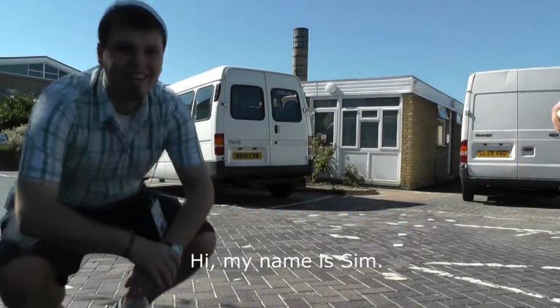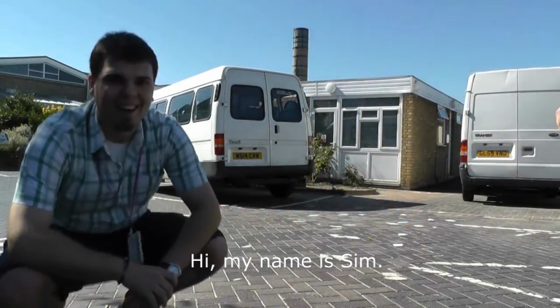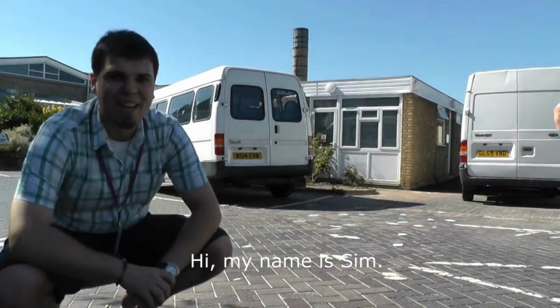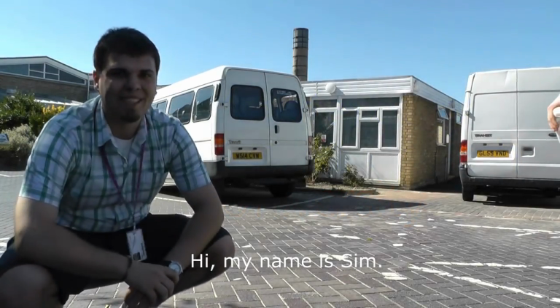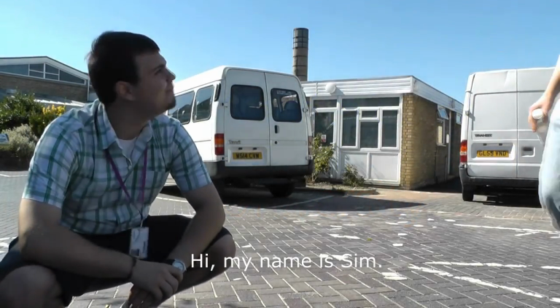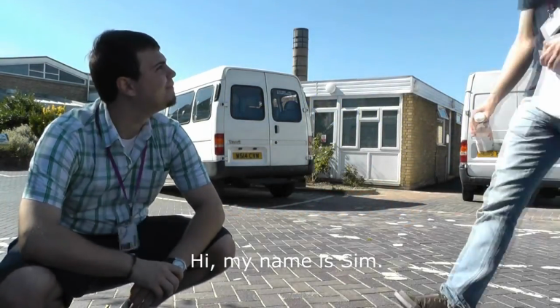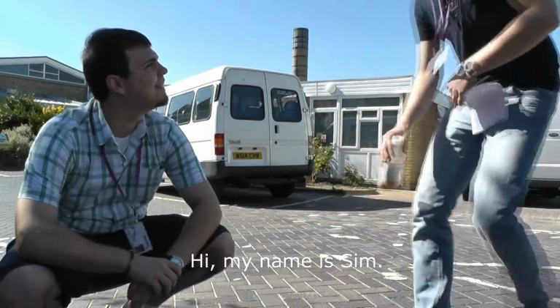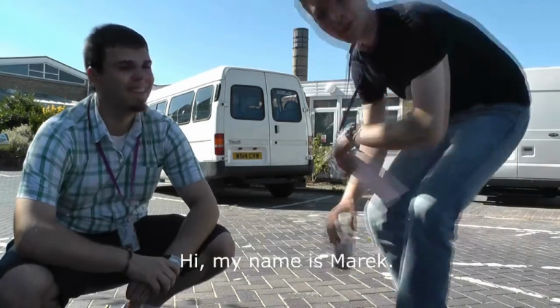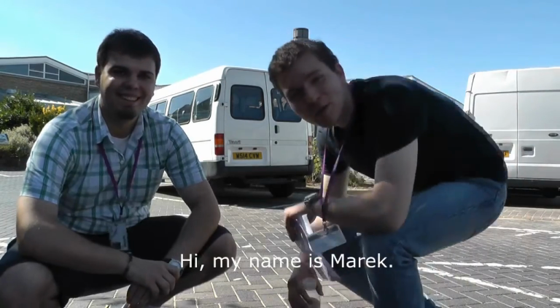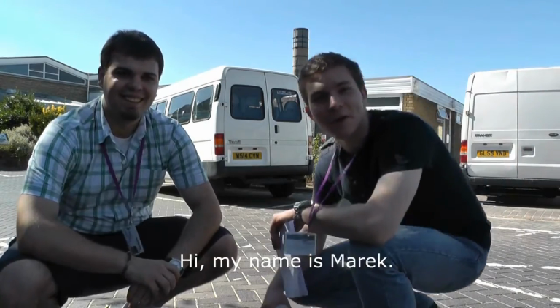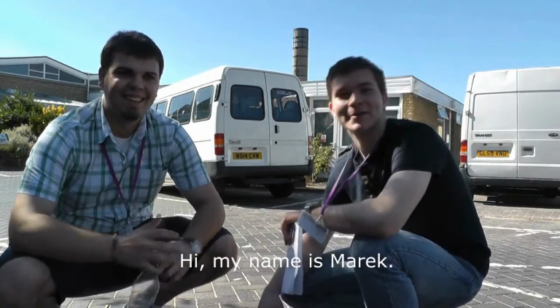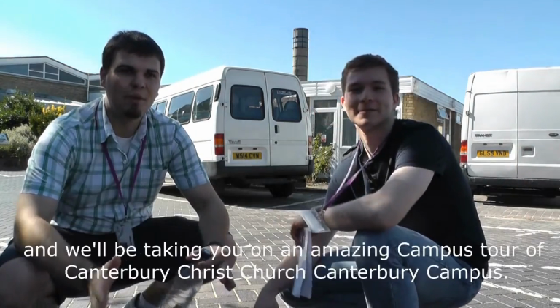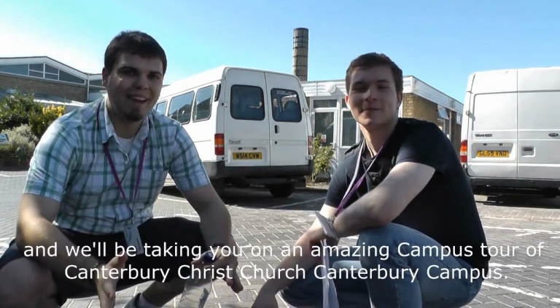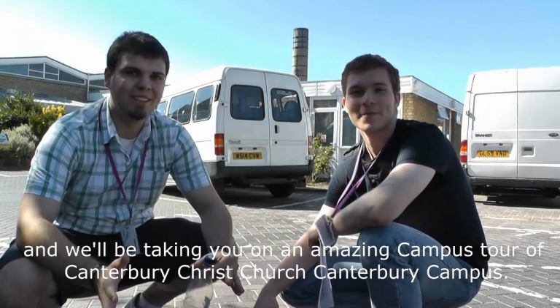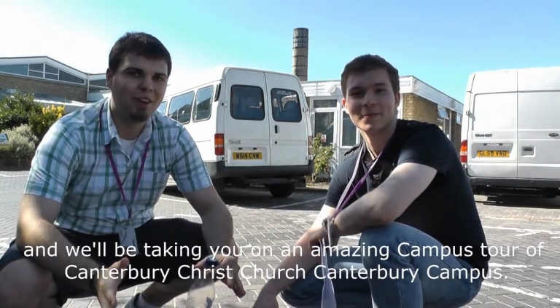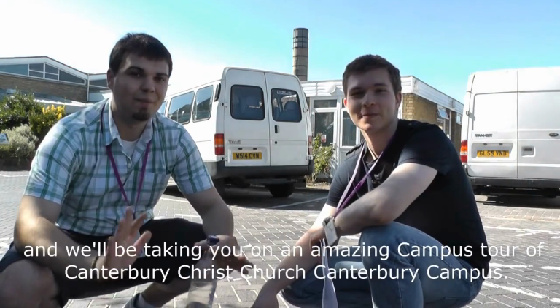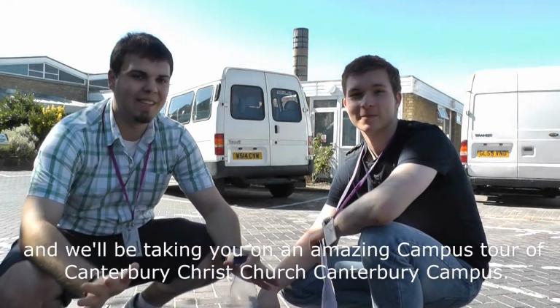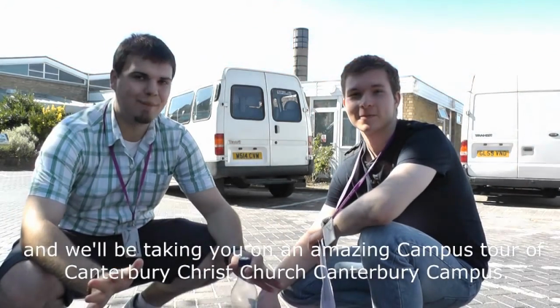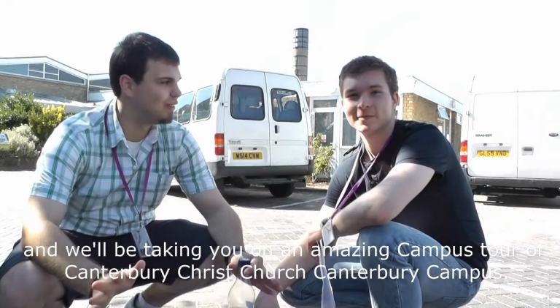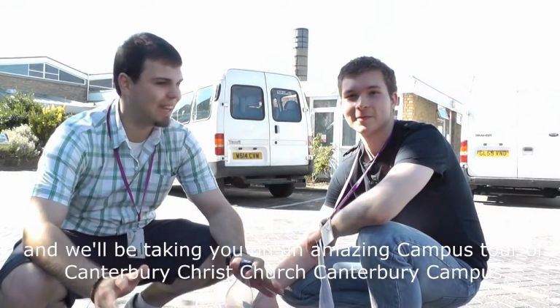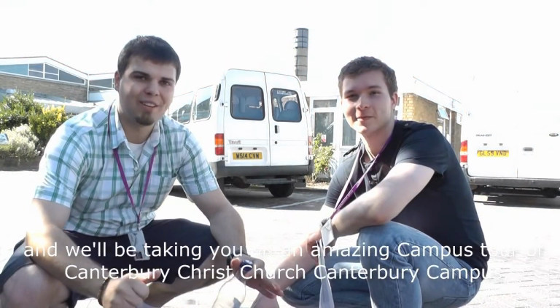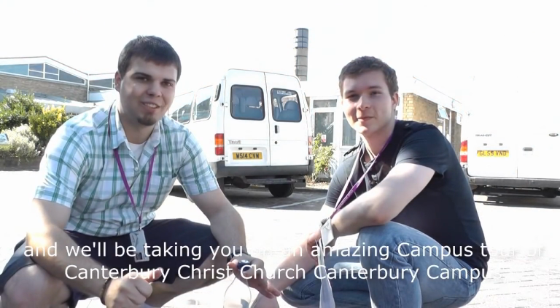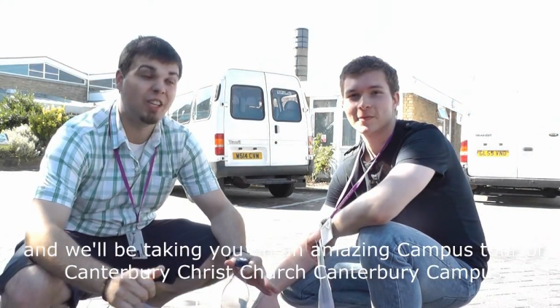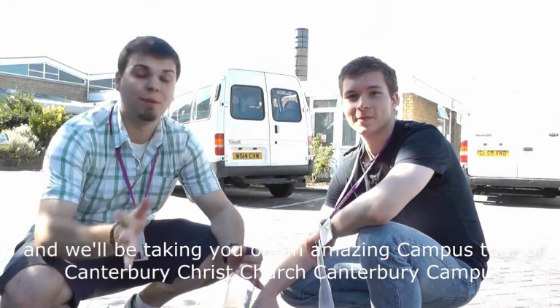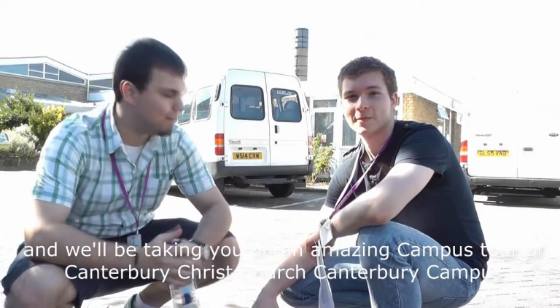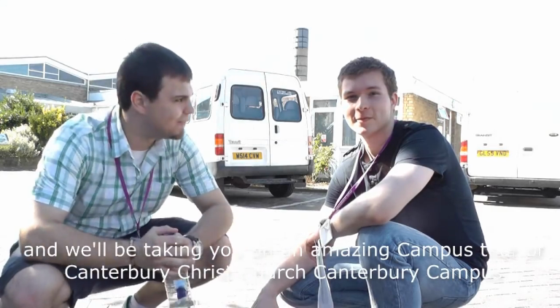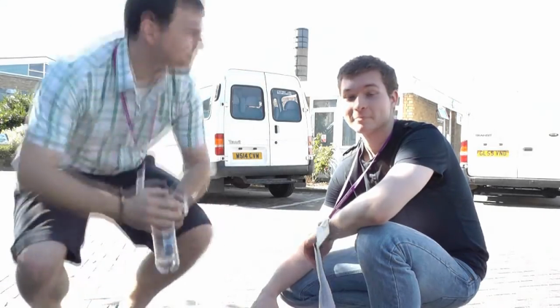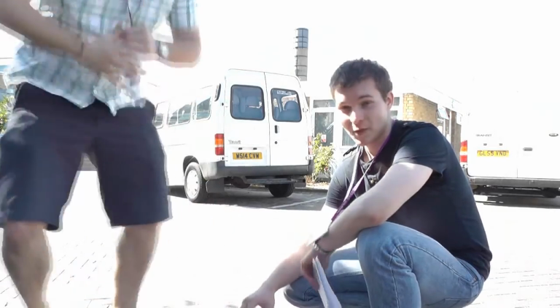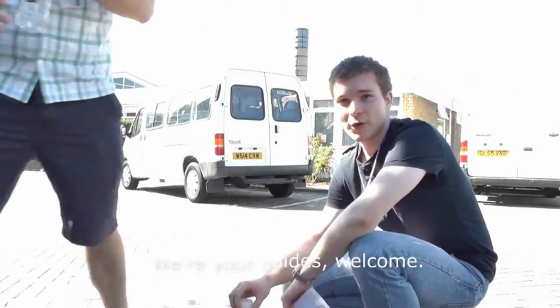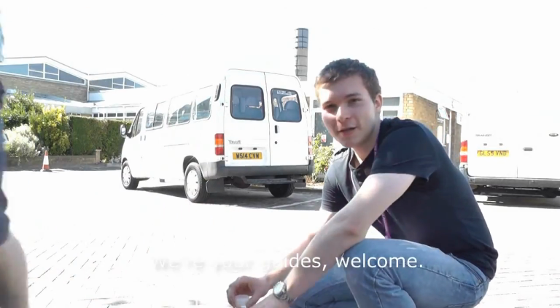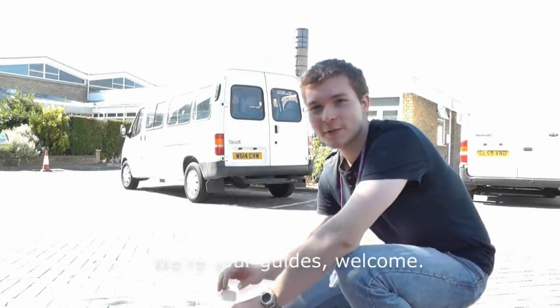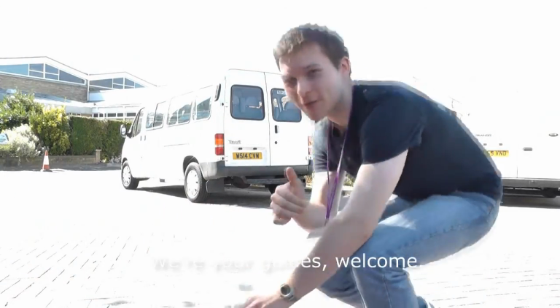Hi, my name is Sim. Hi, my name is Marek. And we'll be taking you on an amazing campus tour of Canterbury Christchurch Canterbury campus. For you guys, welcome.